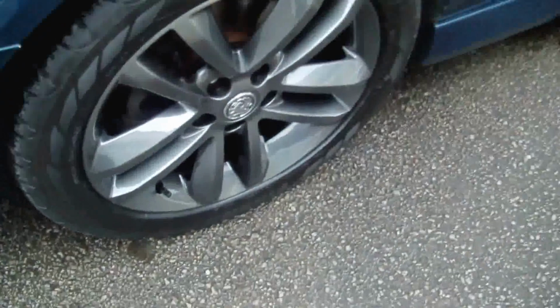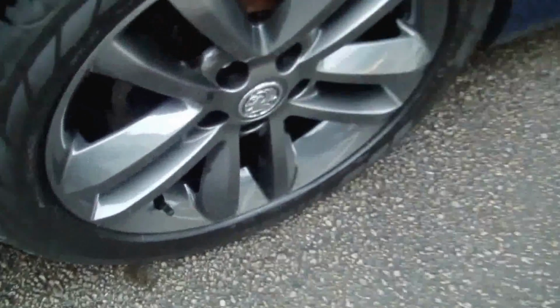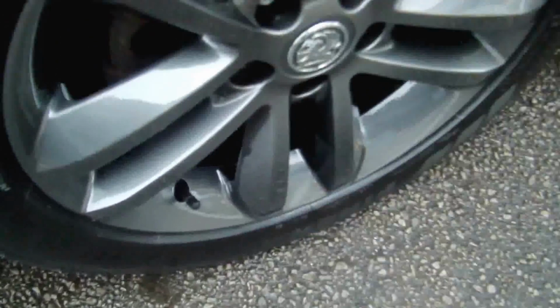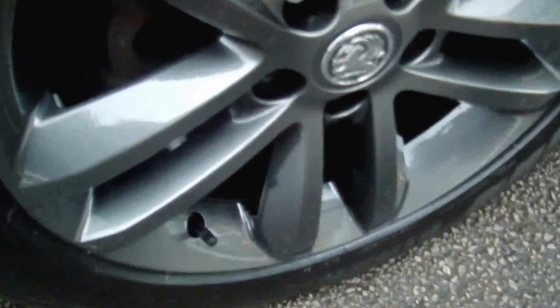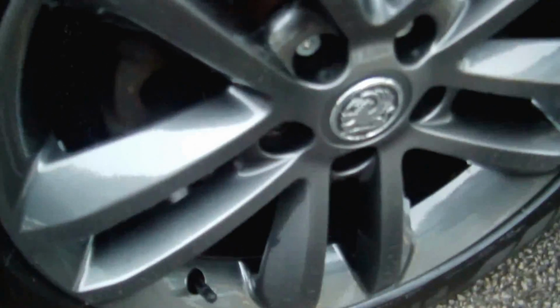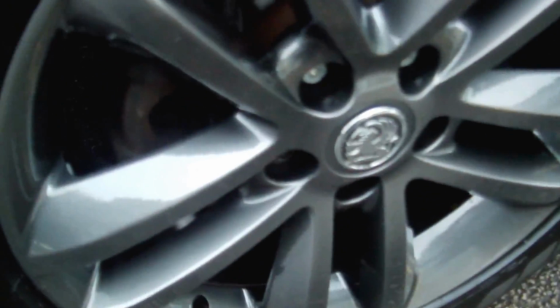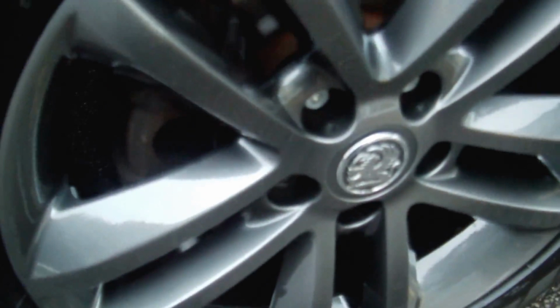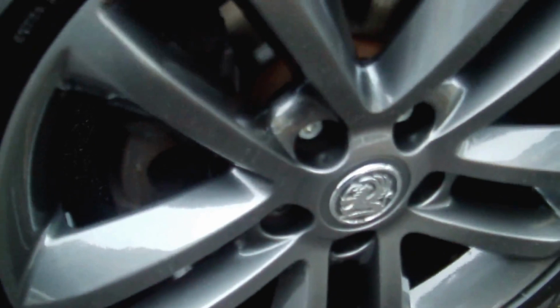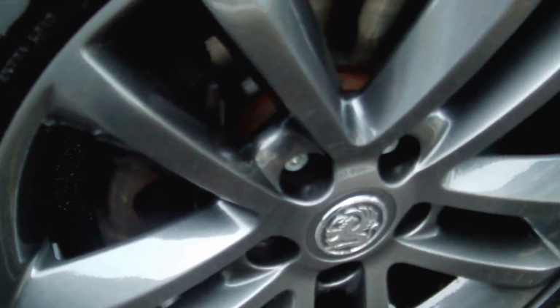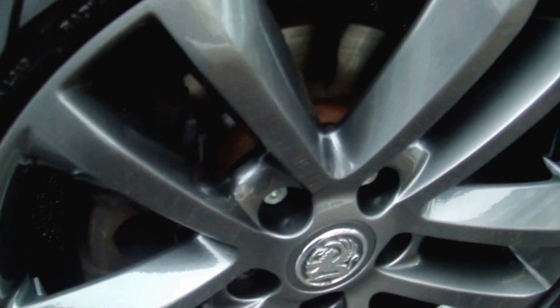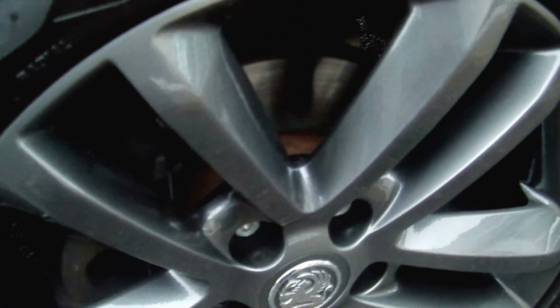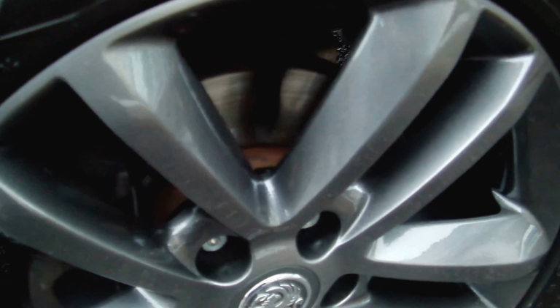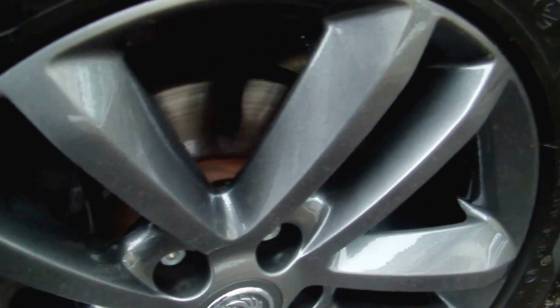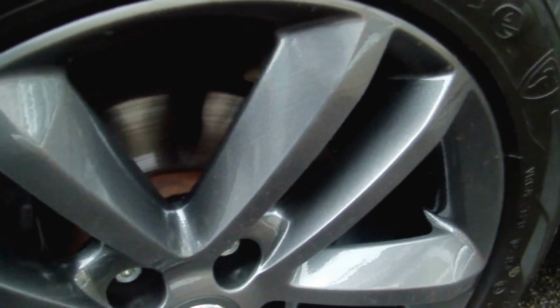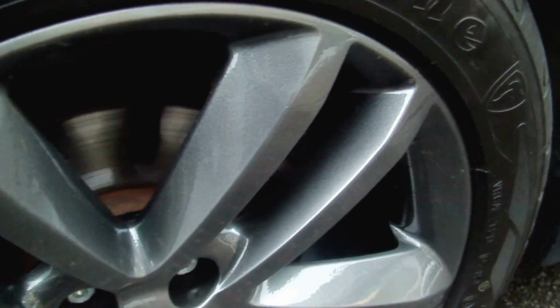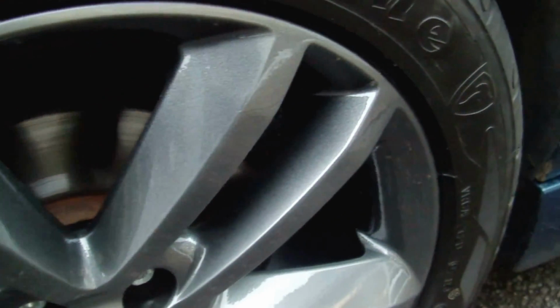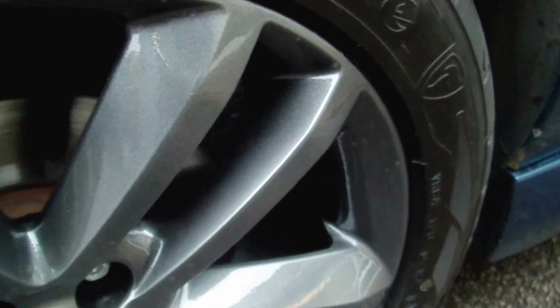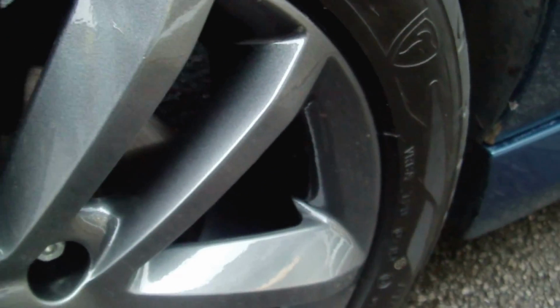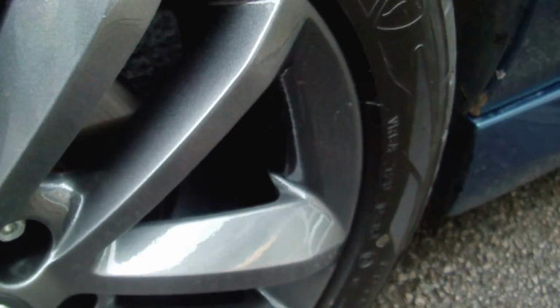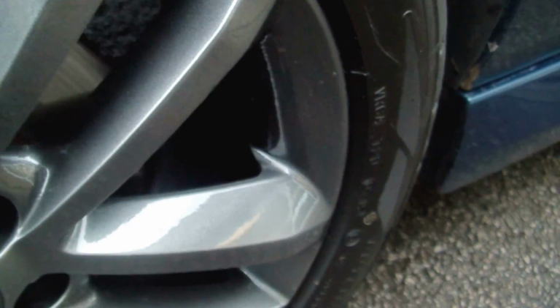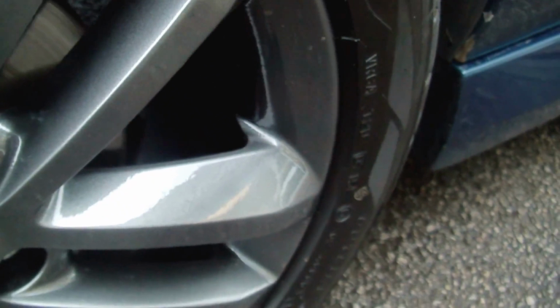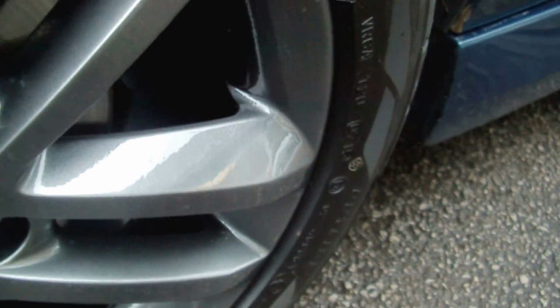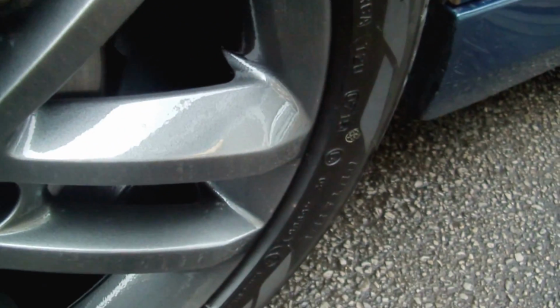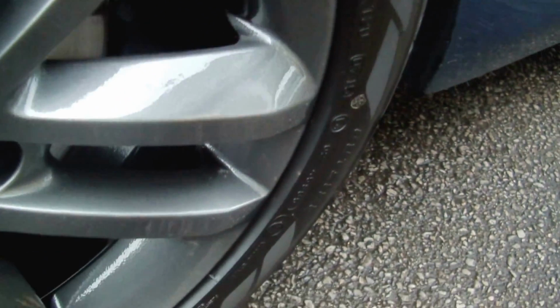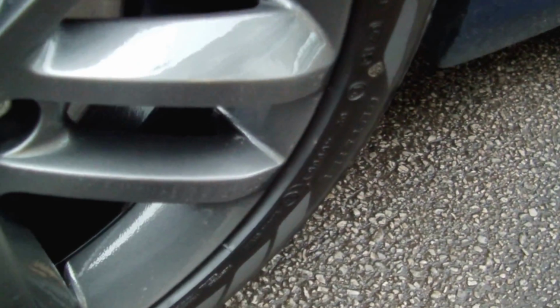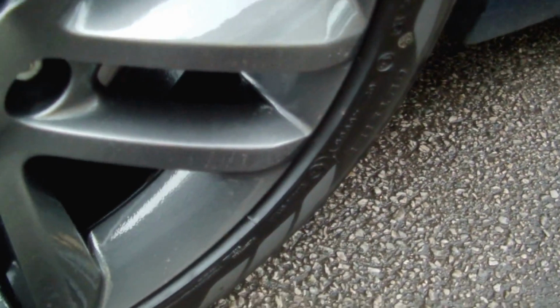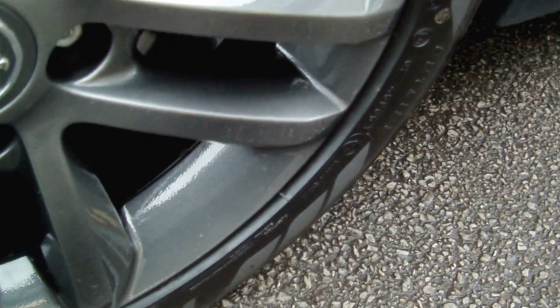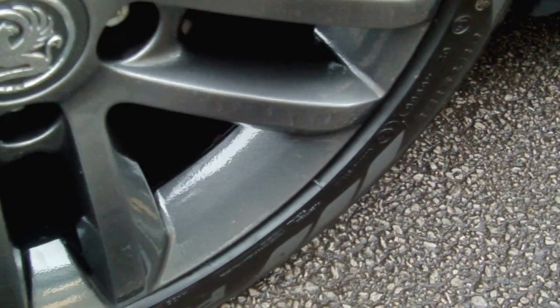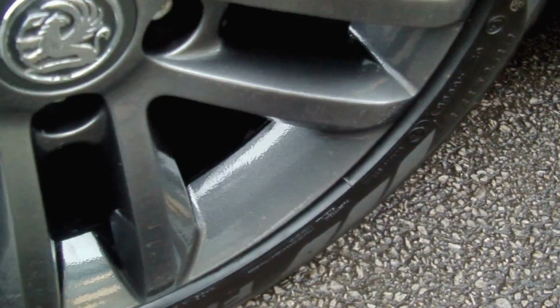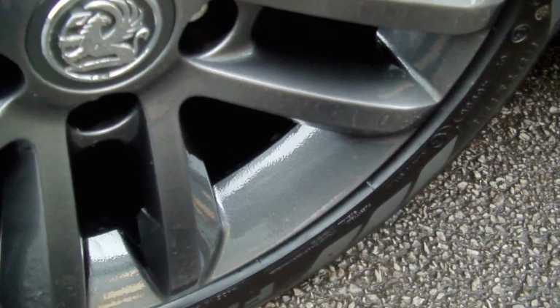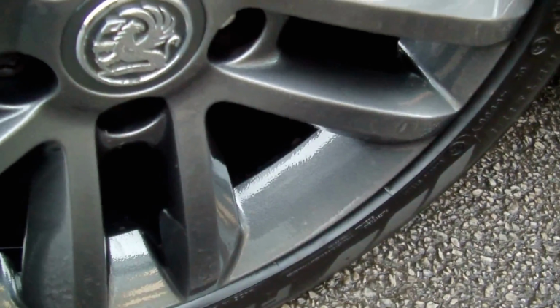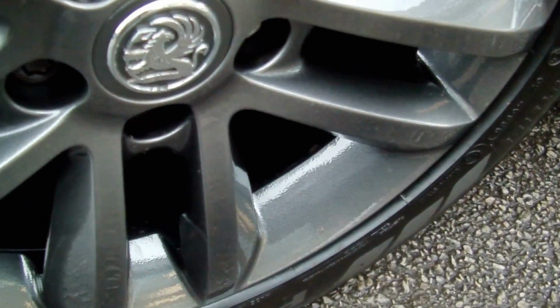All the wheels have been professionally restored, sandblasted and powder coated. So as you can see, they are beautiful all round.